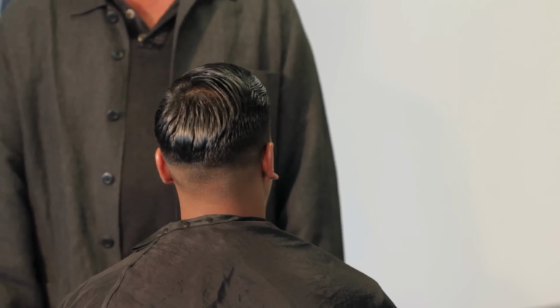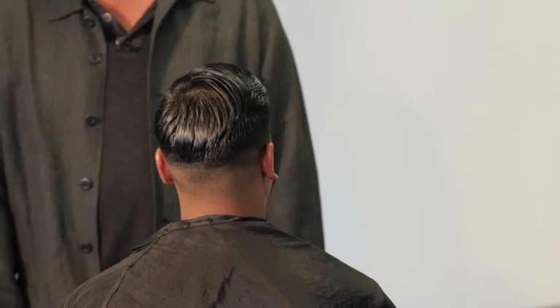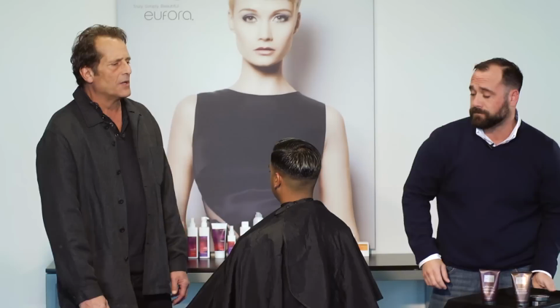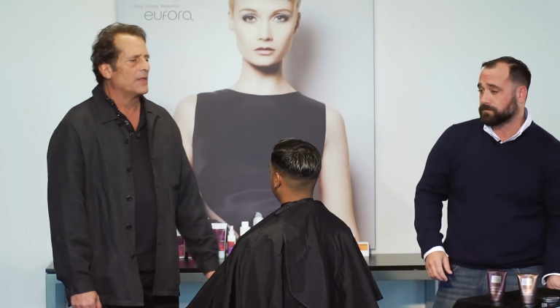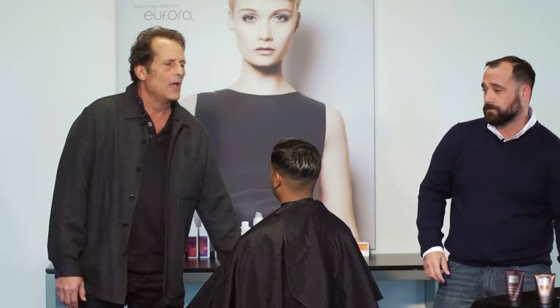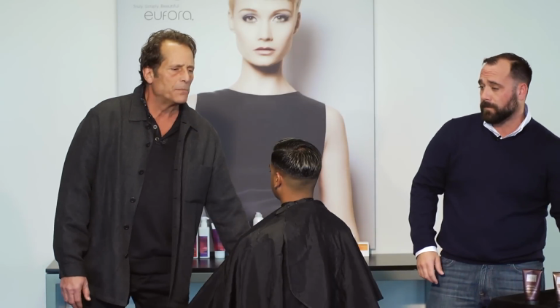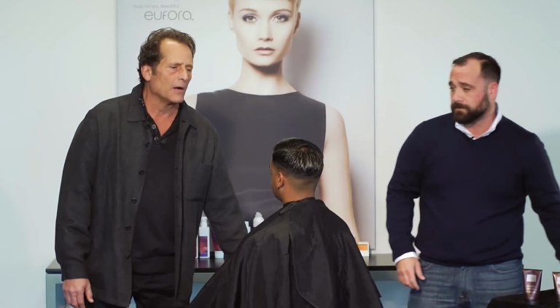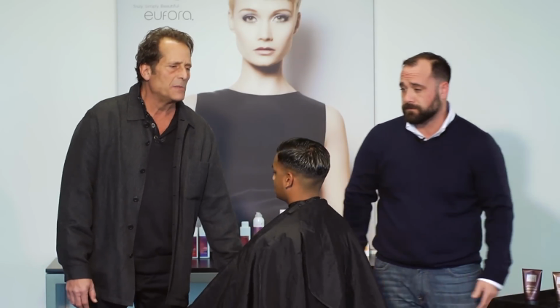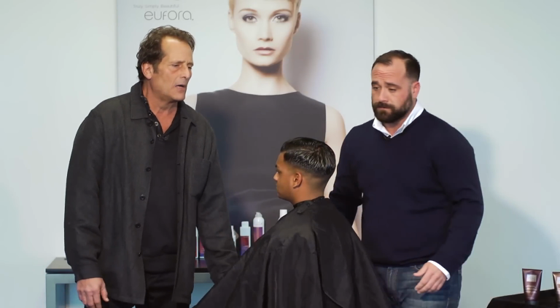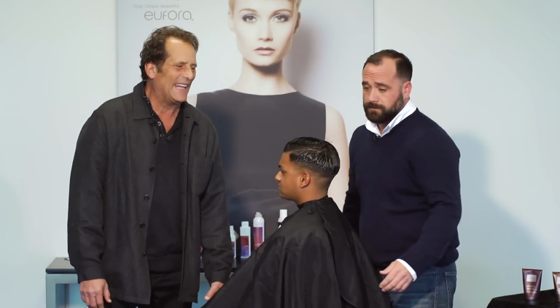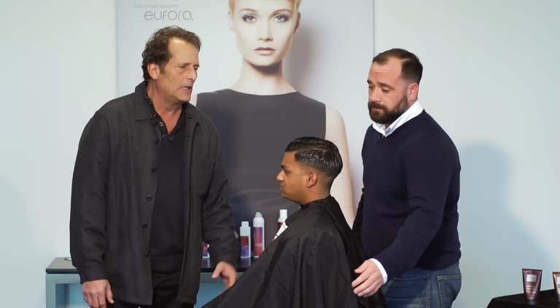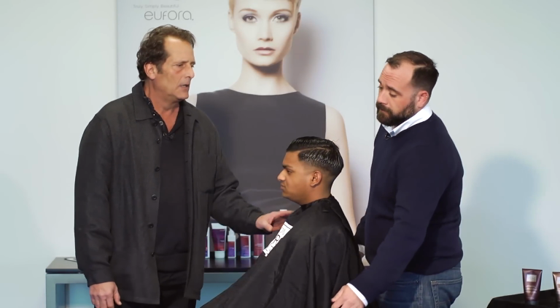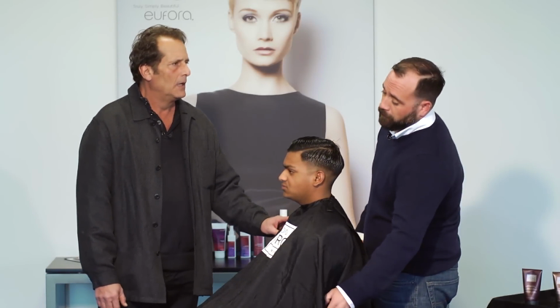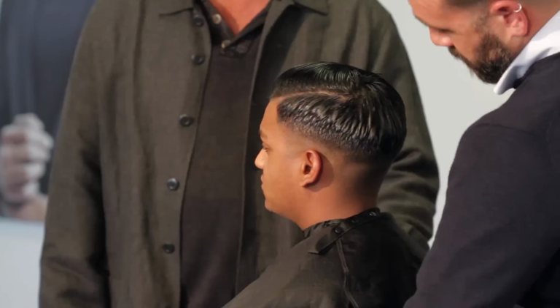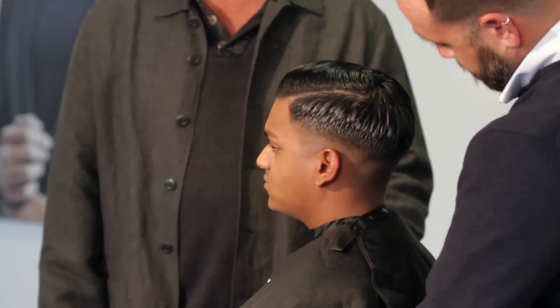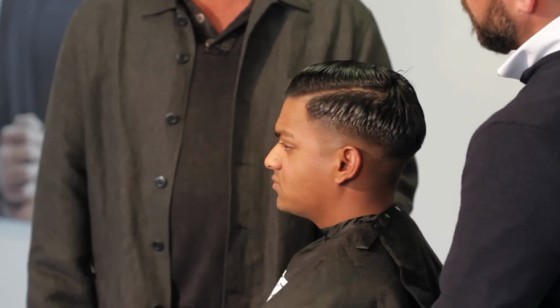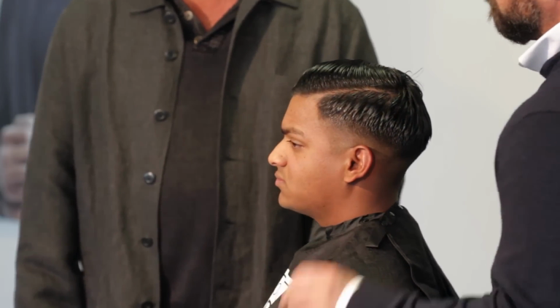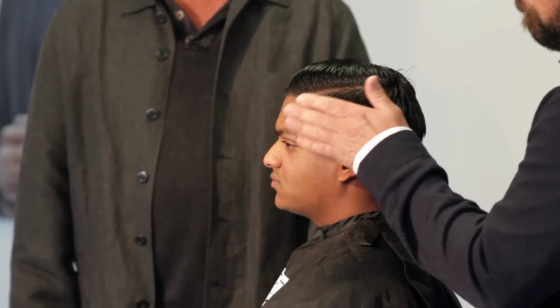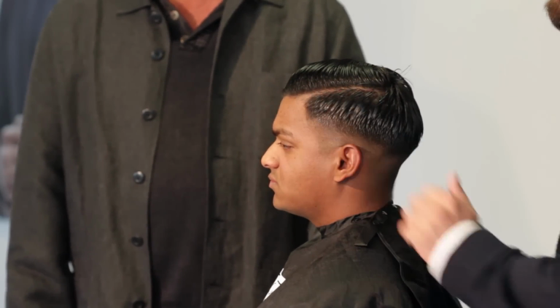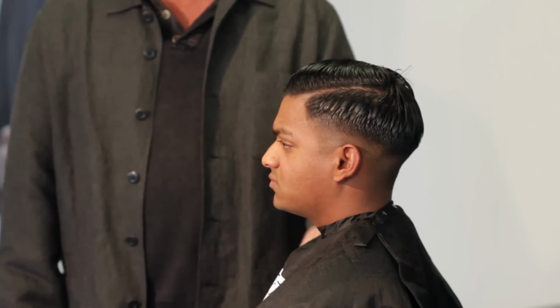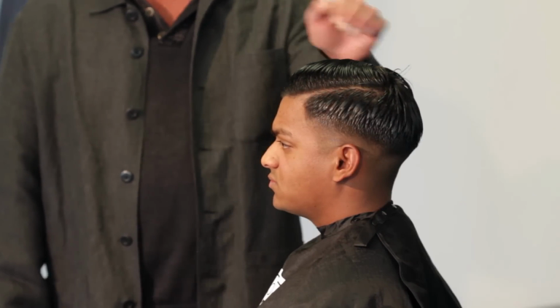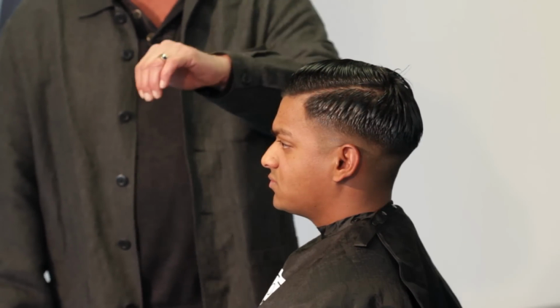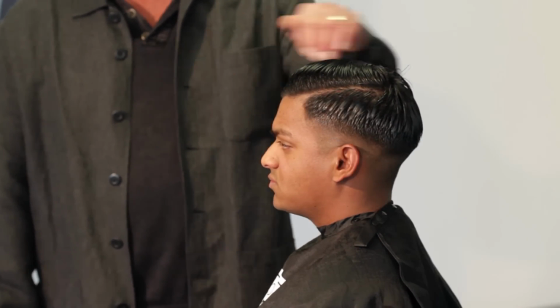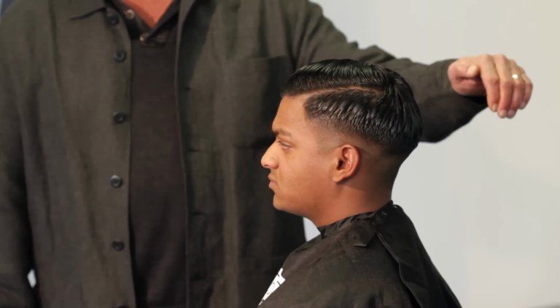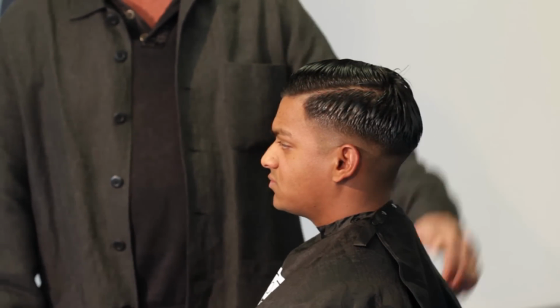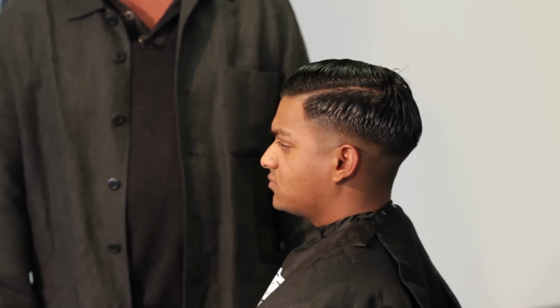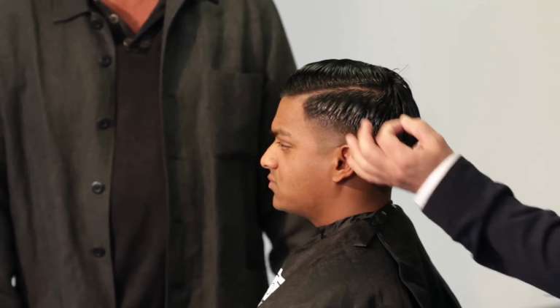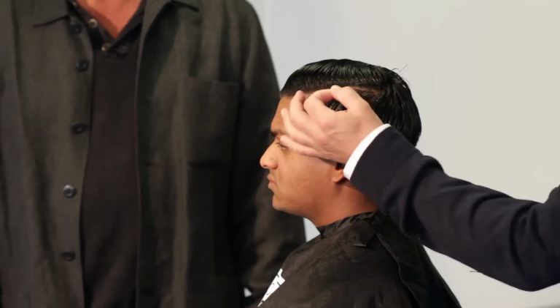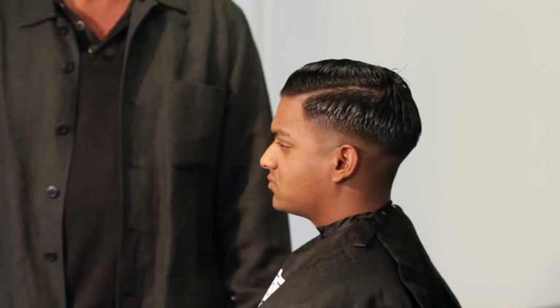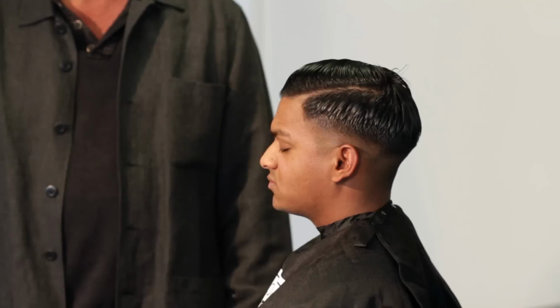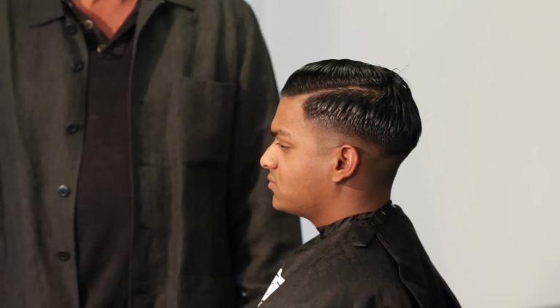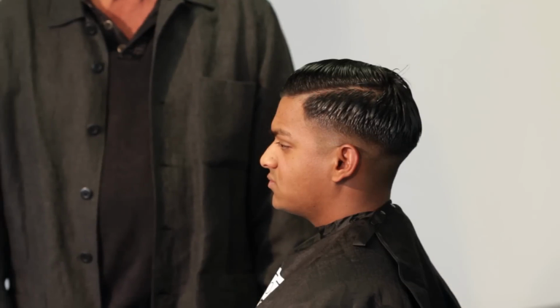Now one thing I noticed — this part, is this part cut in? This part is cut in, that is a stamped-in part line. So you actually take the clipper and stamp it in? Stamp it in with a little bit of the trimmer.